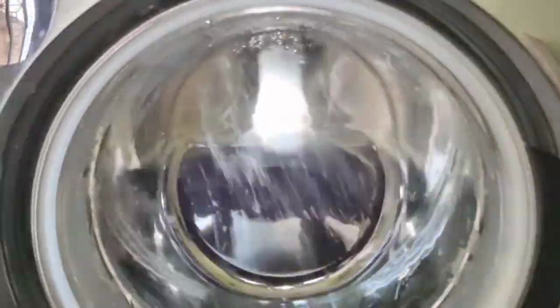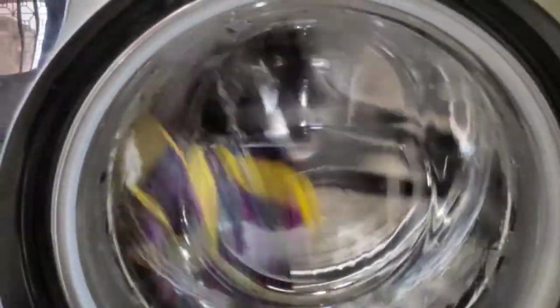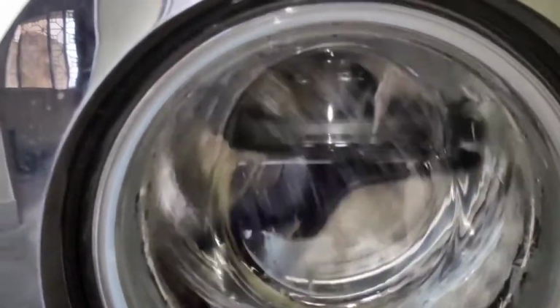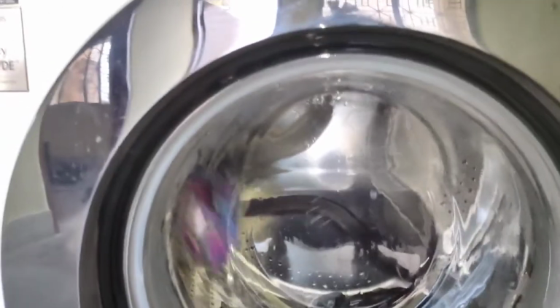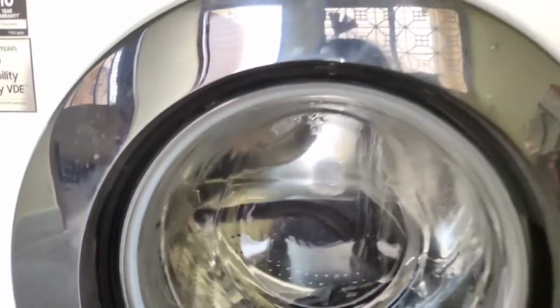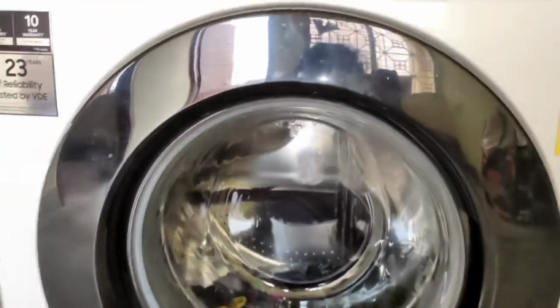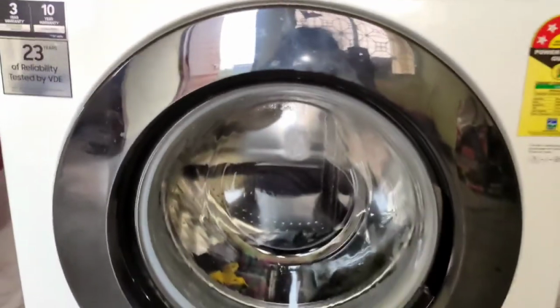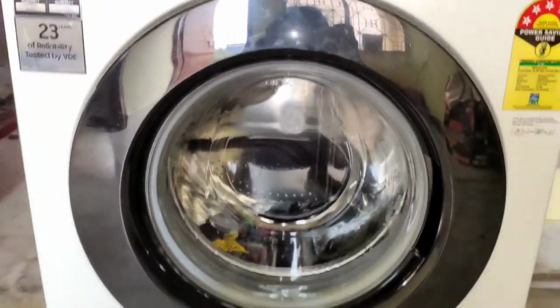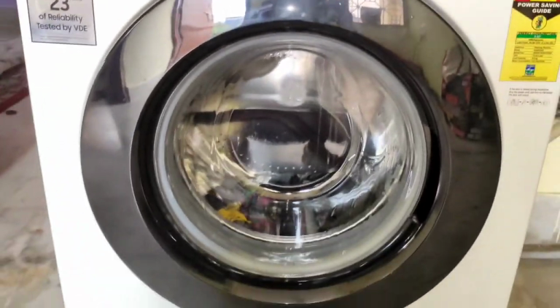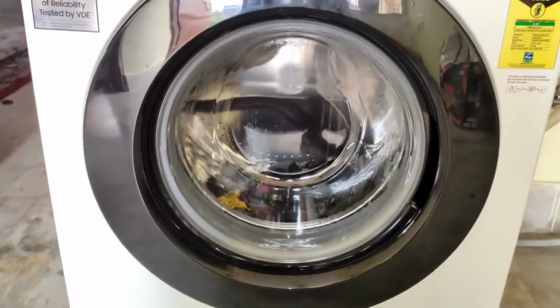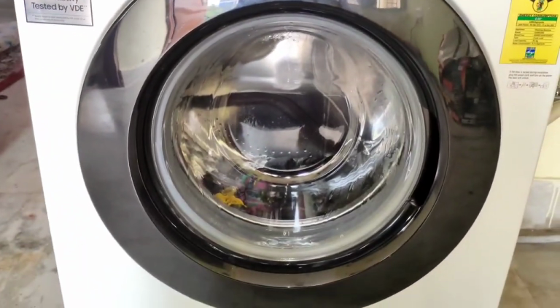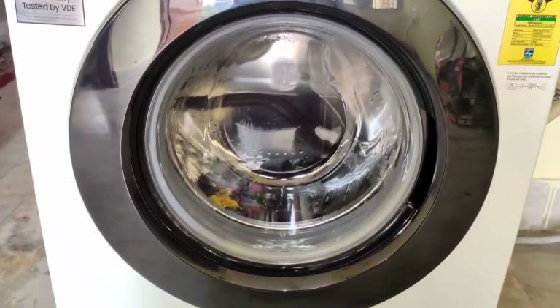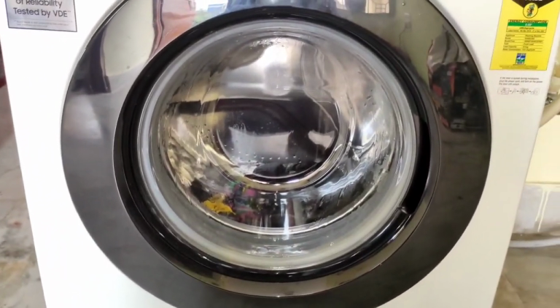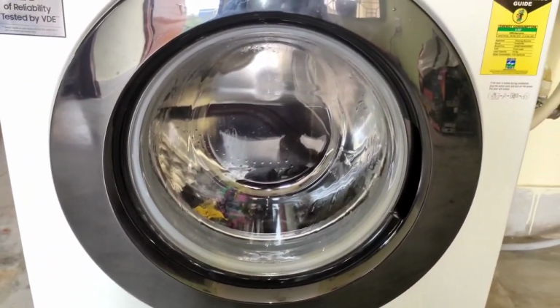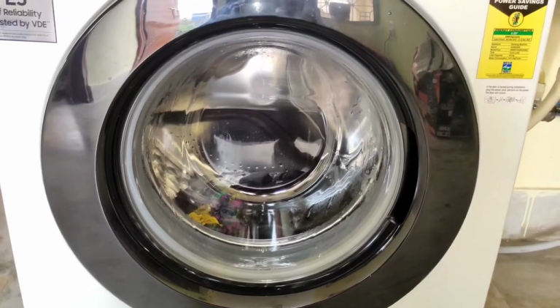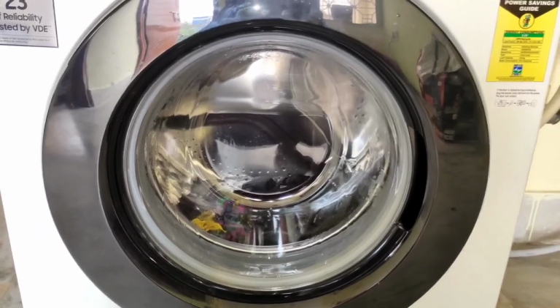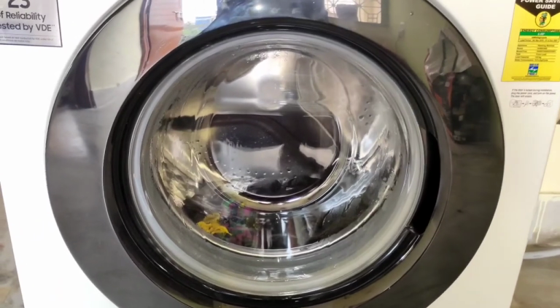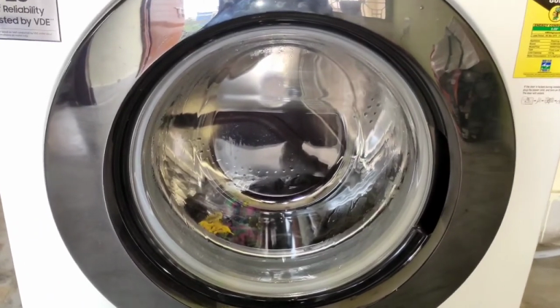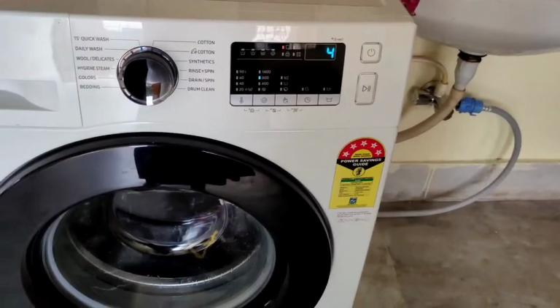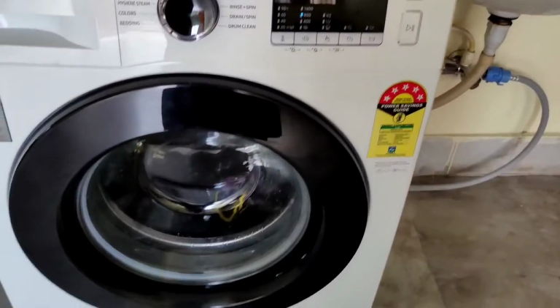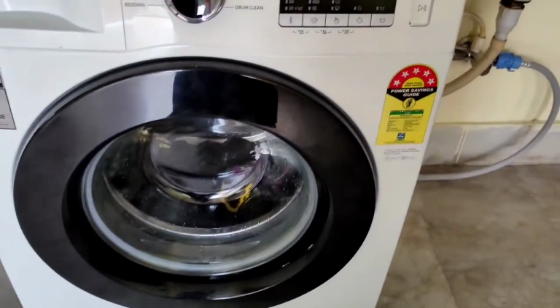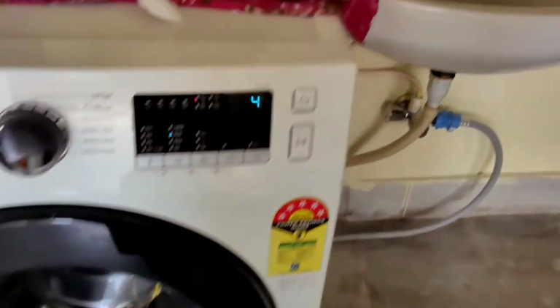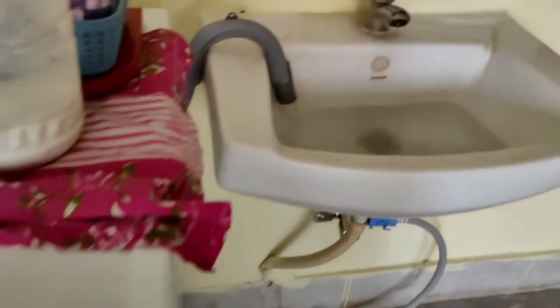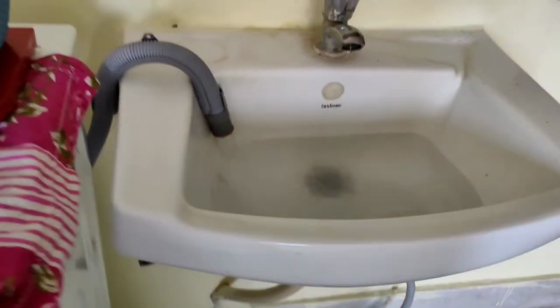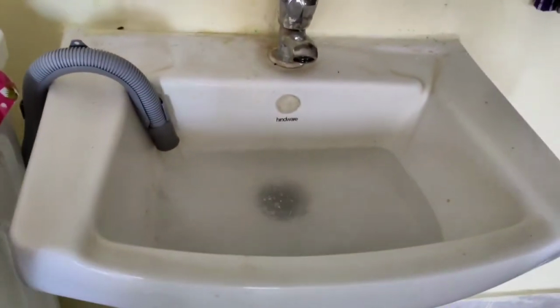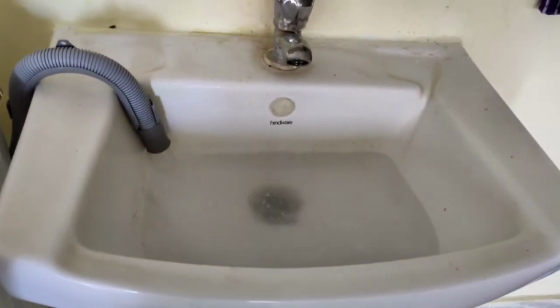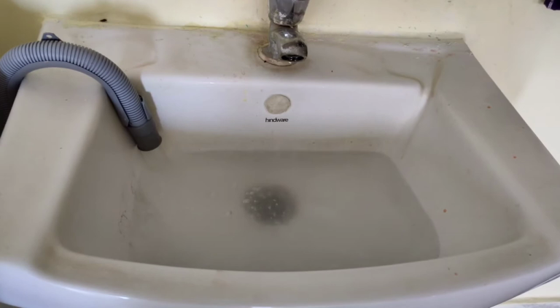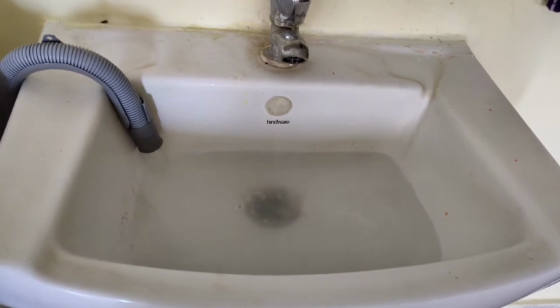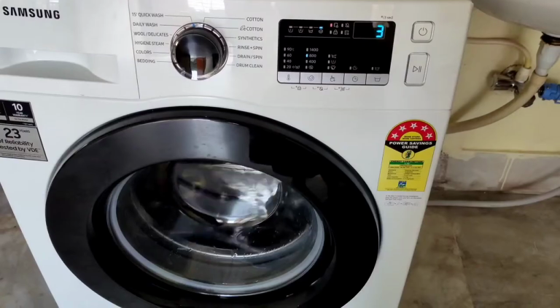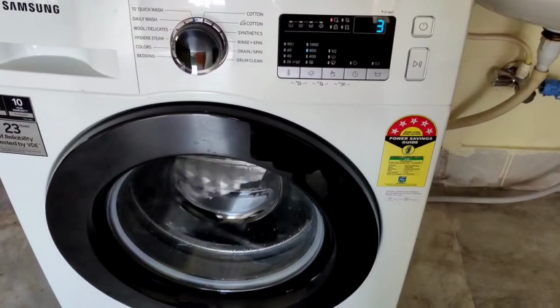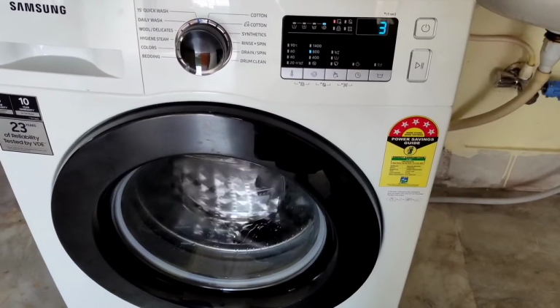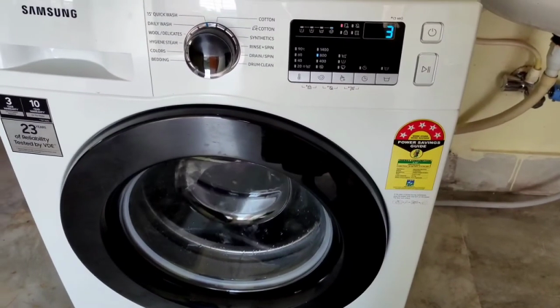It uses very less water — it is very efficient. And if you use it for one hour, the energy you will use is one unit of electricity, so it is very energy efficient.